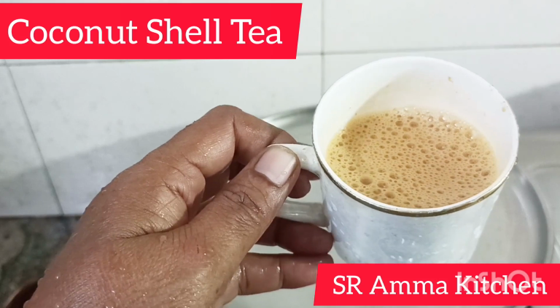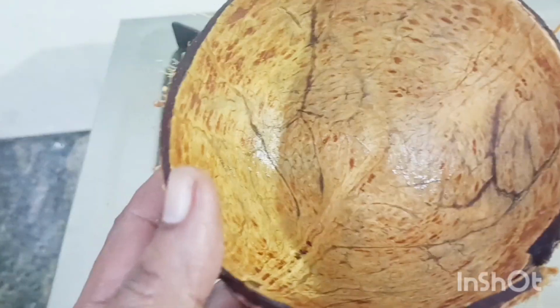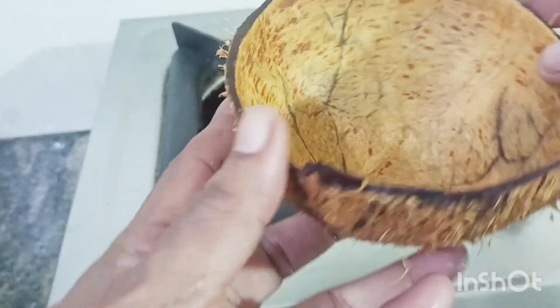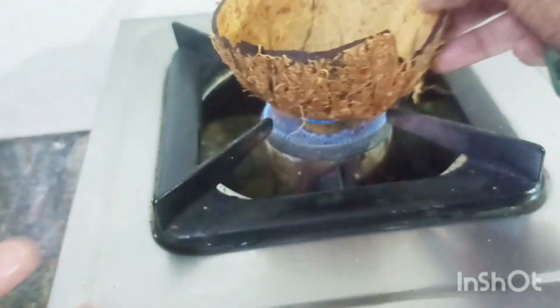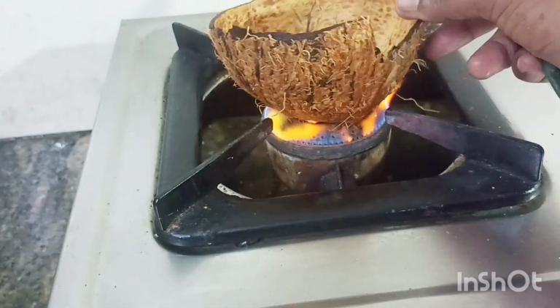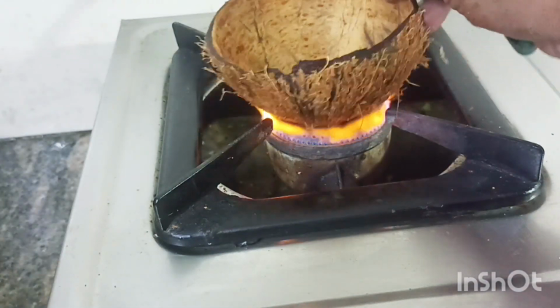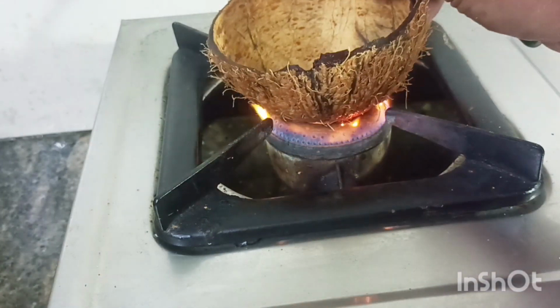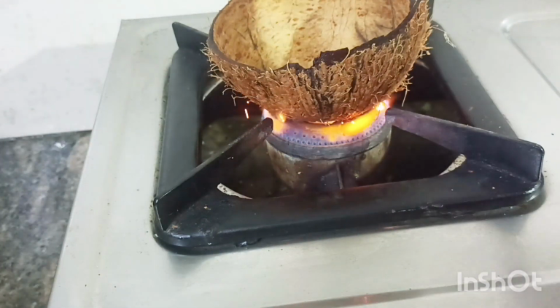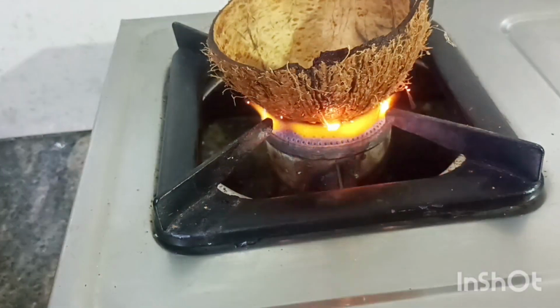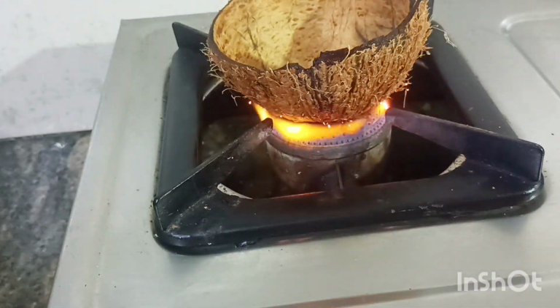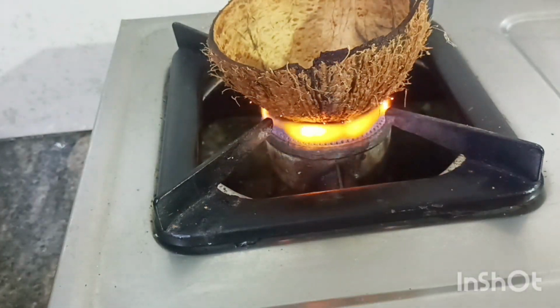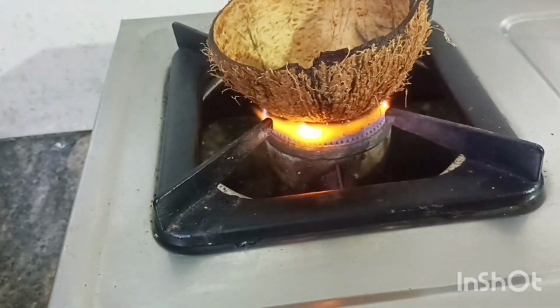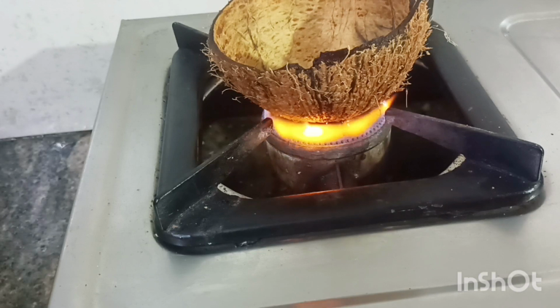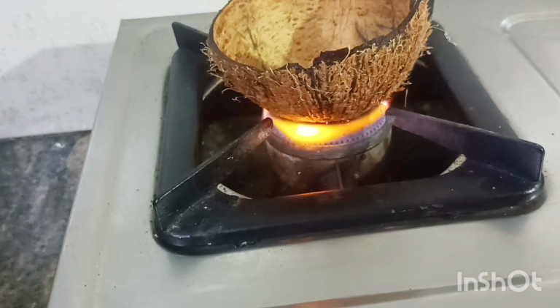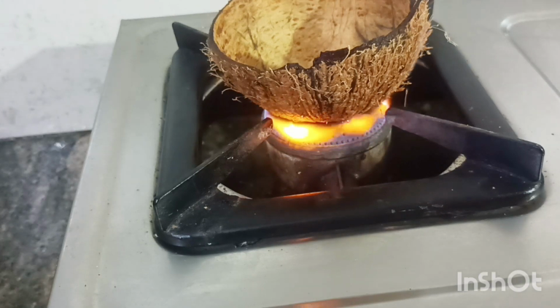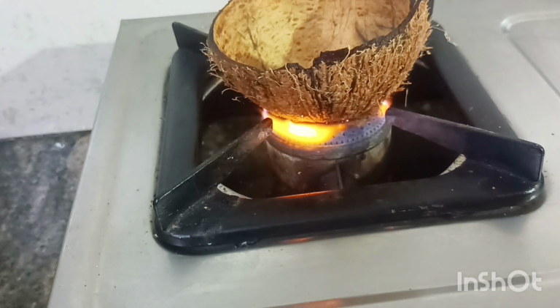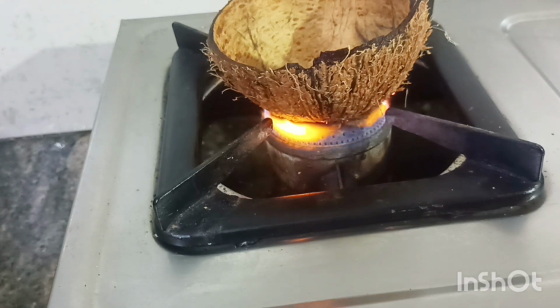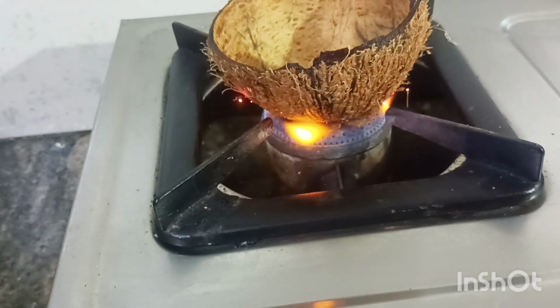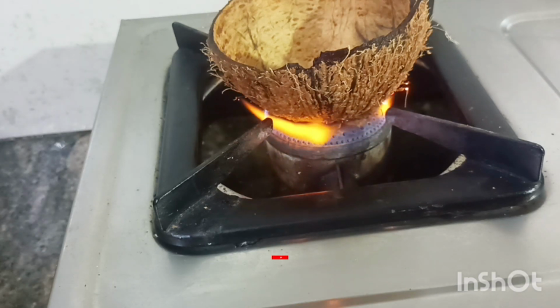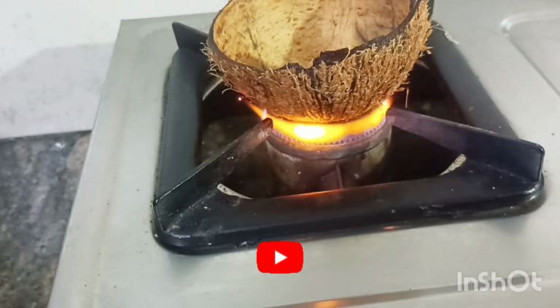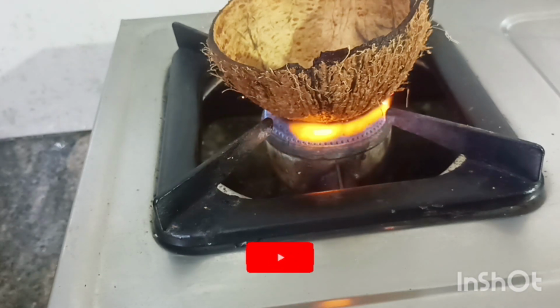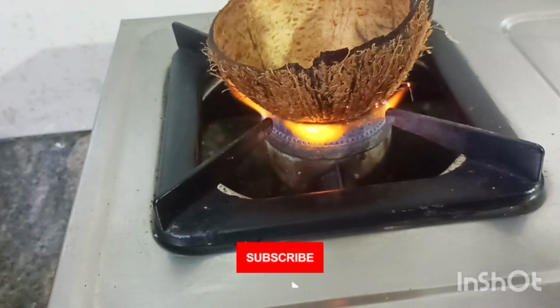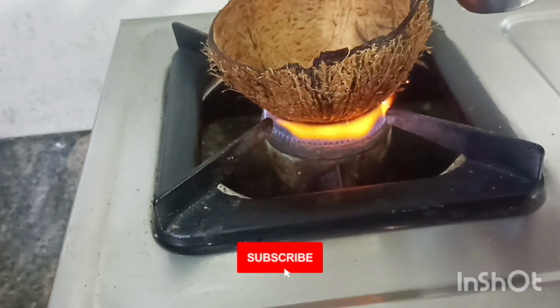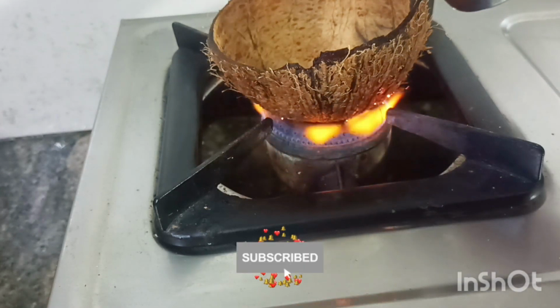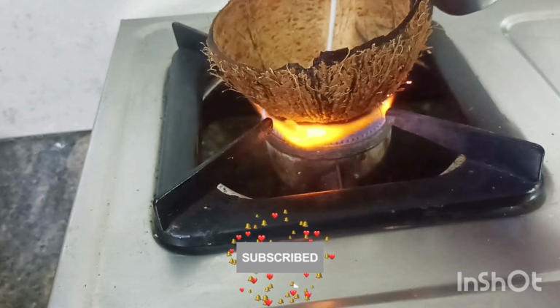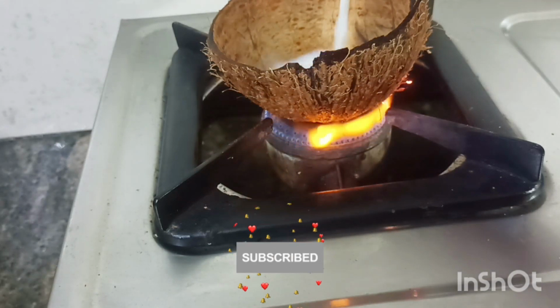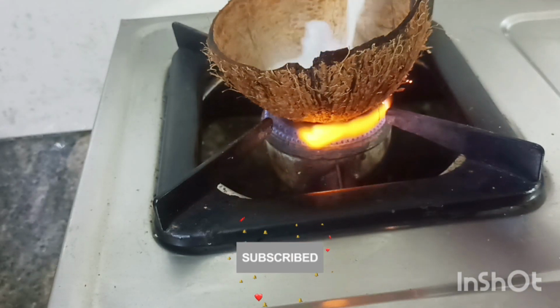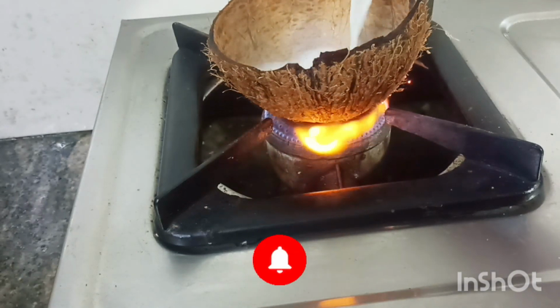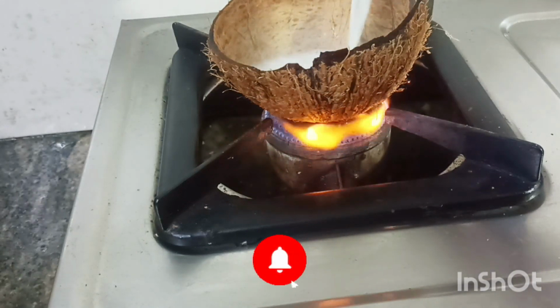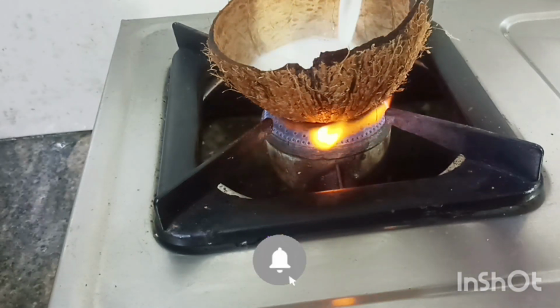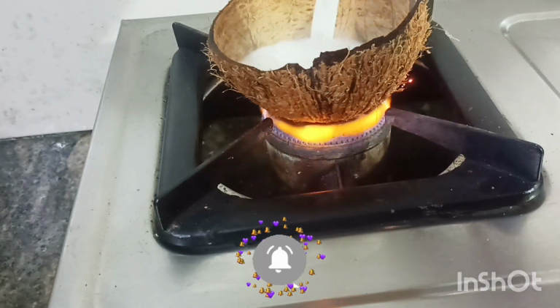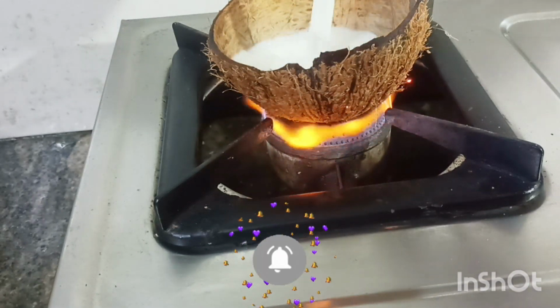It's a carrot. It's clean. Then put a little bit of water.